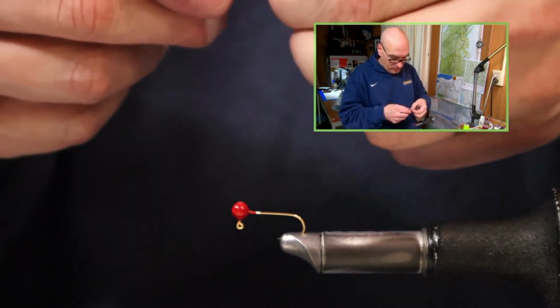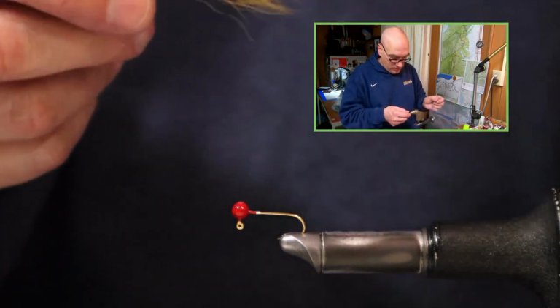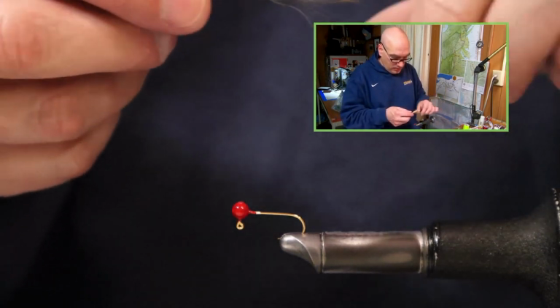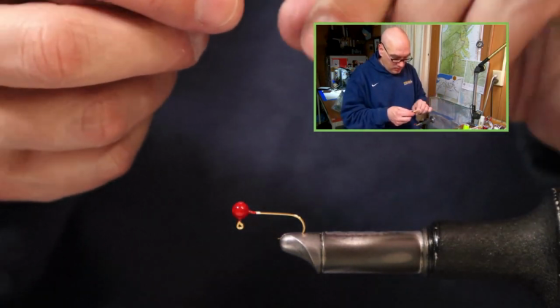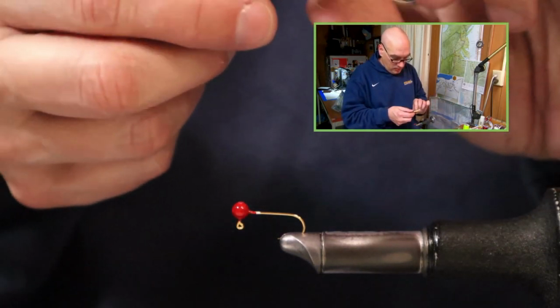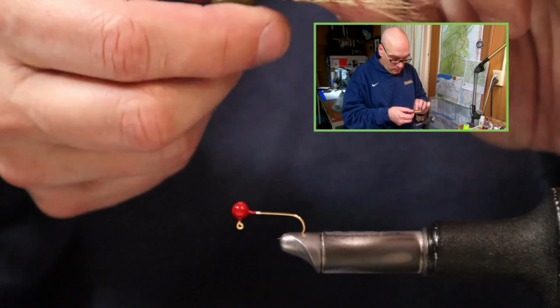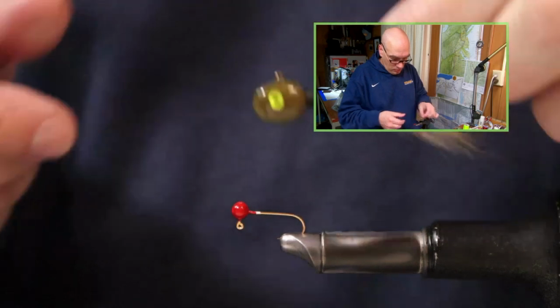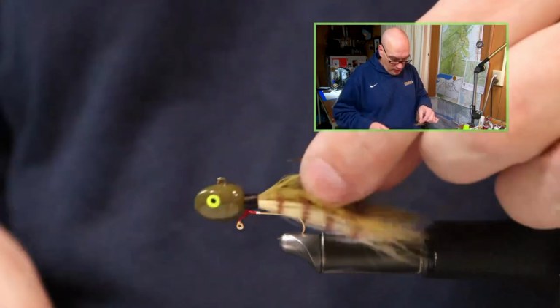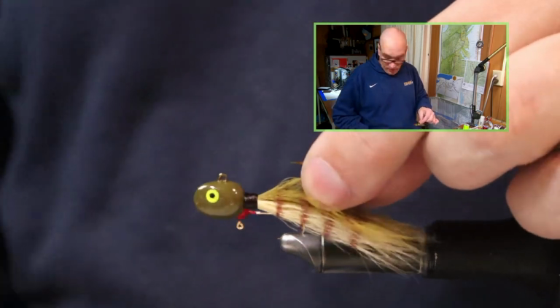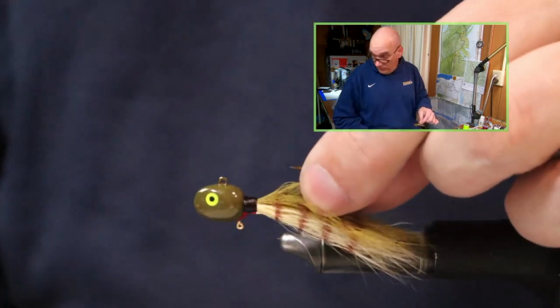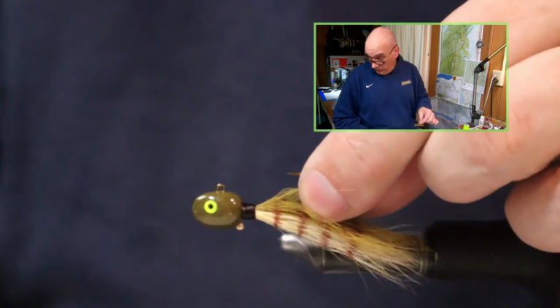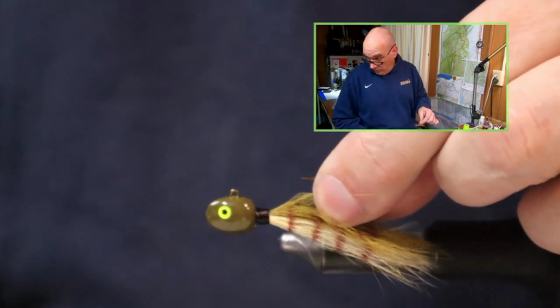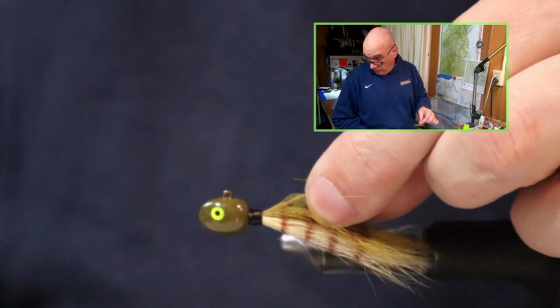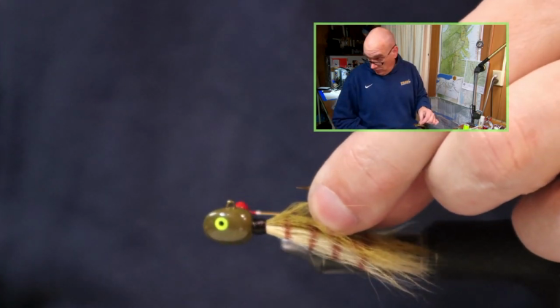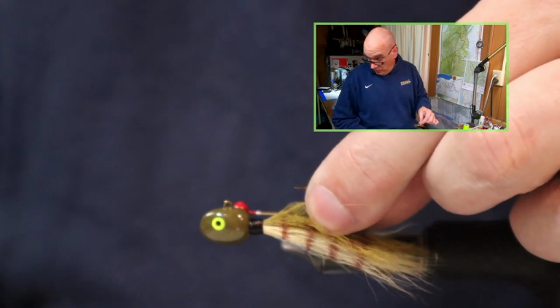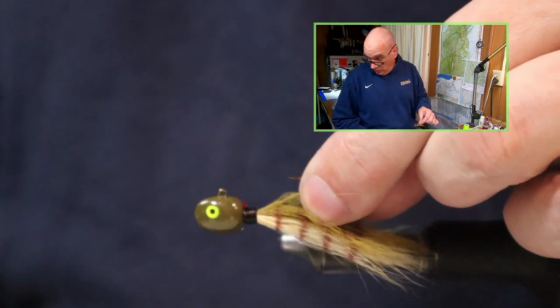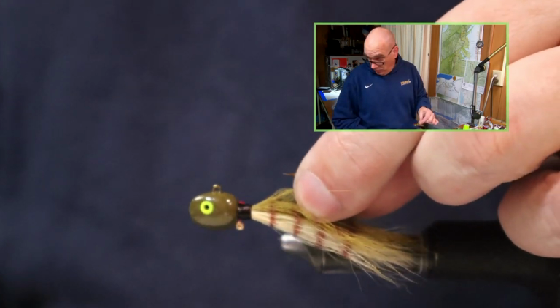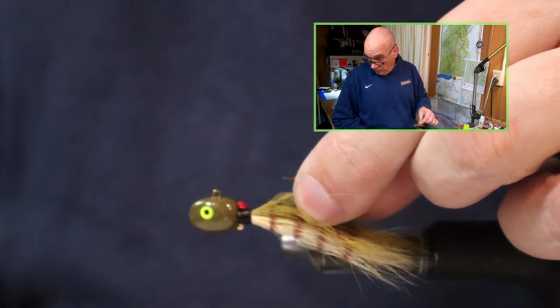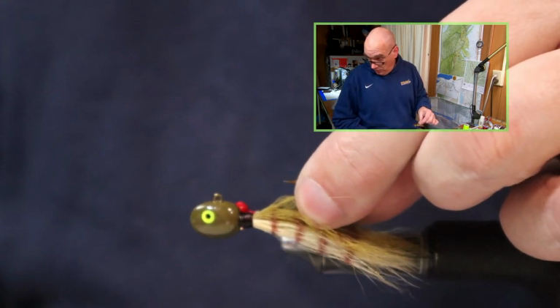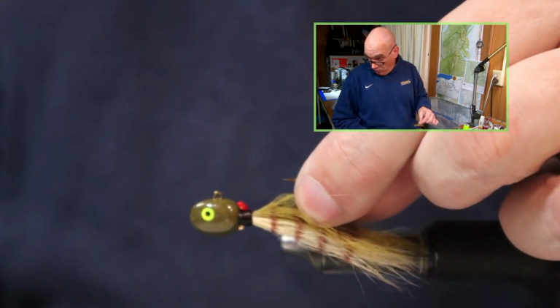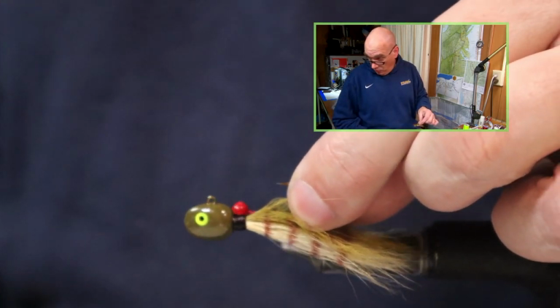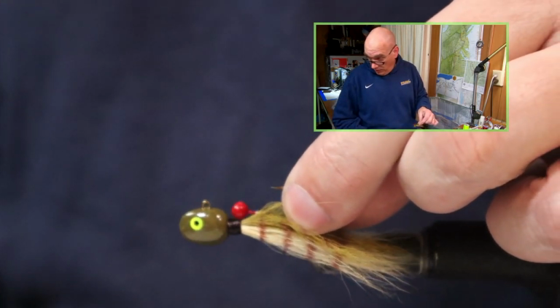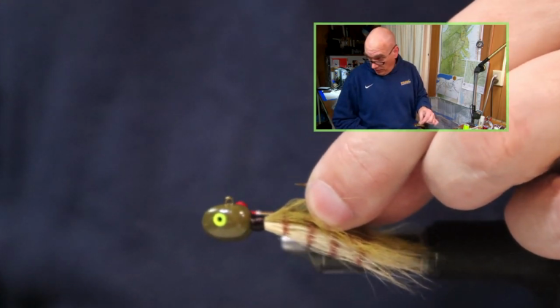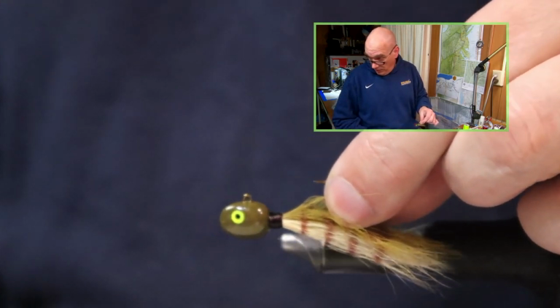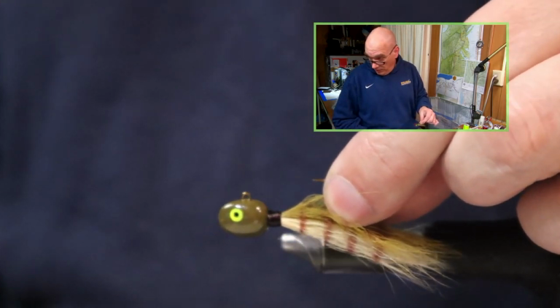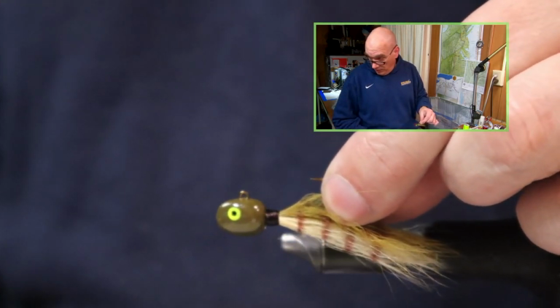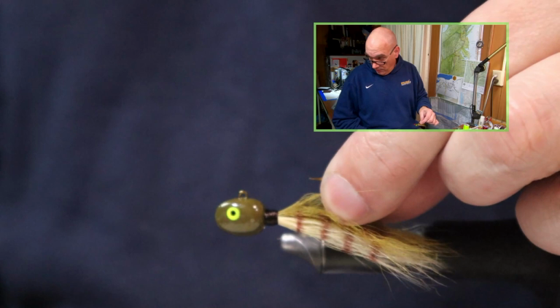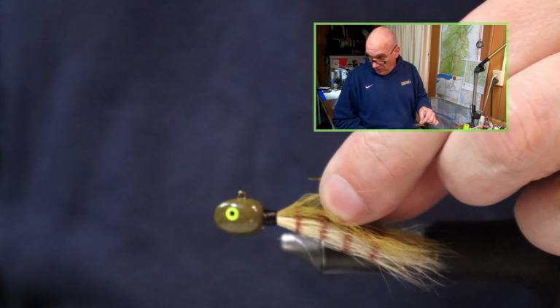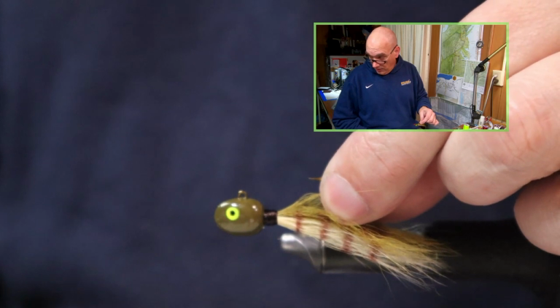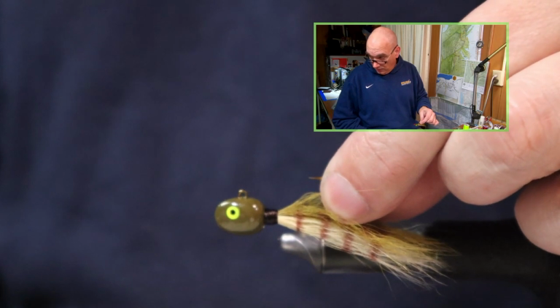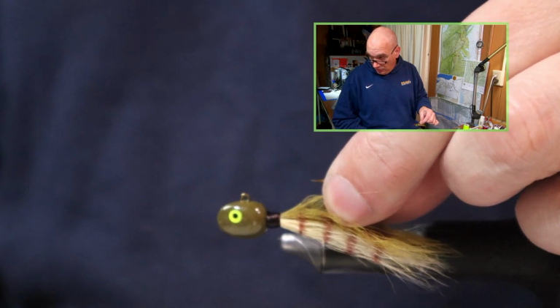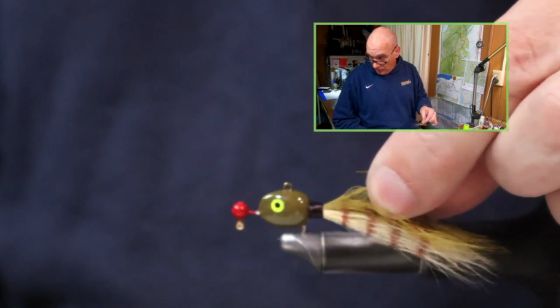This has a Mustad hook 32760 — it's a size 6 hook, 1/32nd. Very tiny, and just as a comparison this is a 1/2 oz. Barumba — and I can make that little jig disappear, so that shows you how small it is.